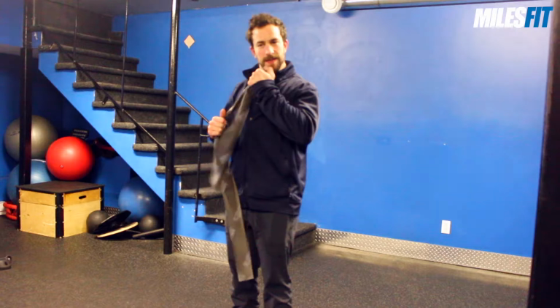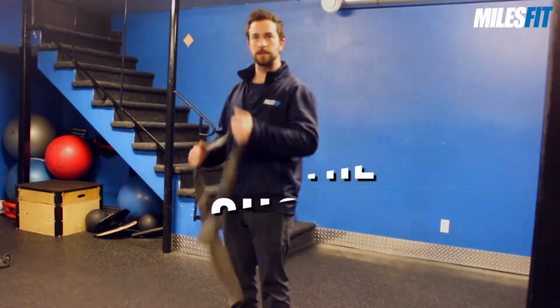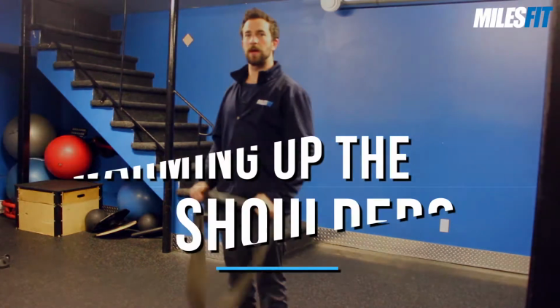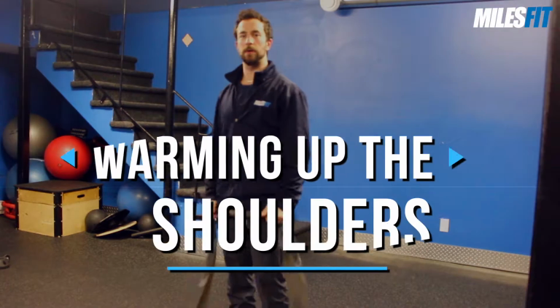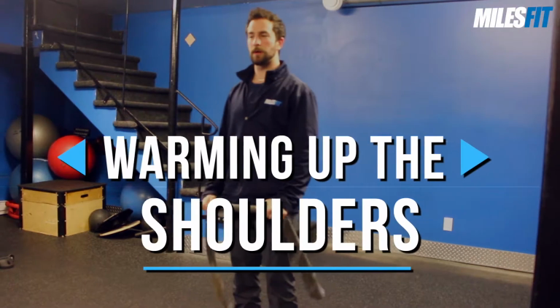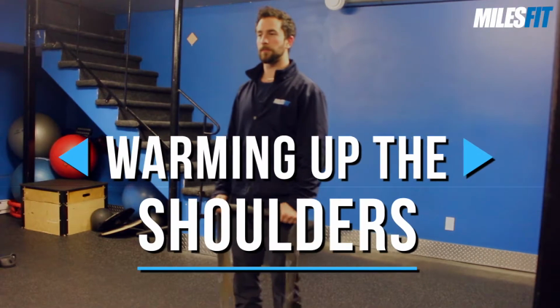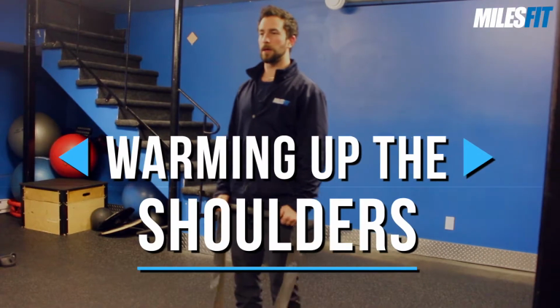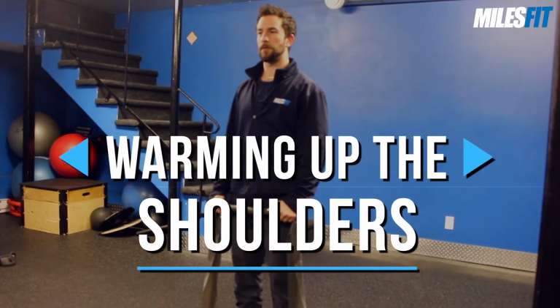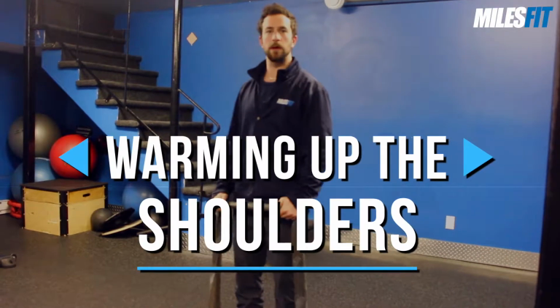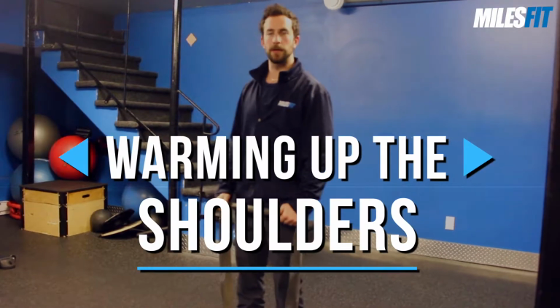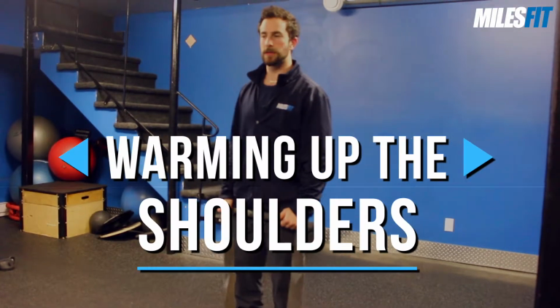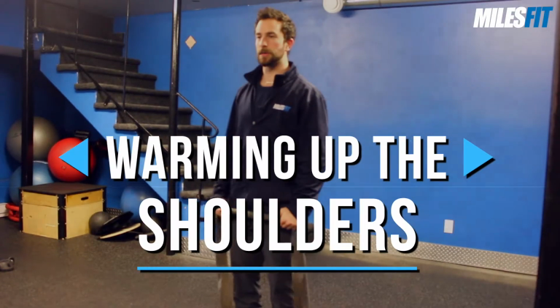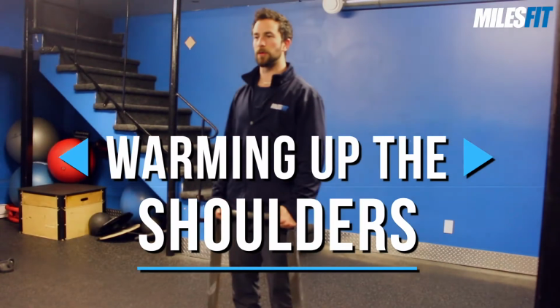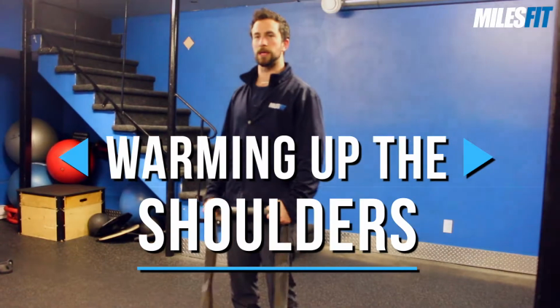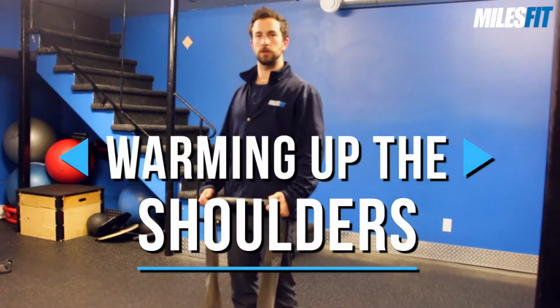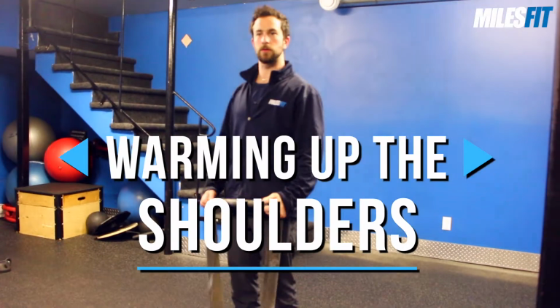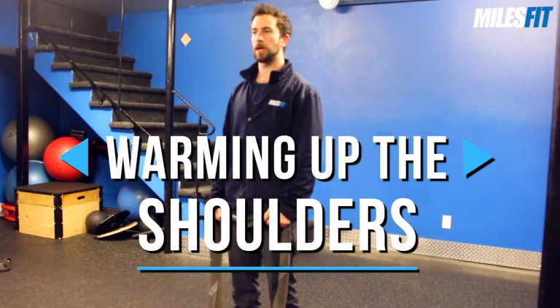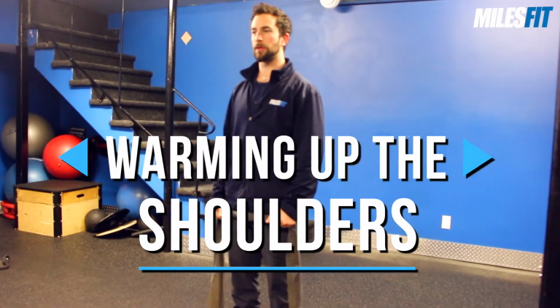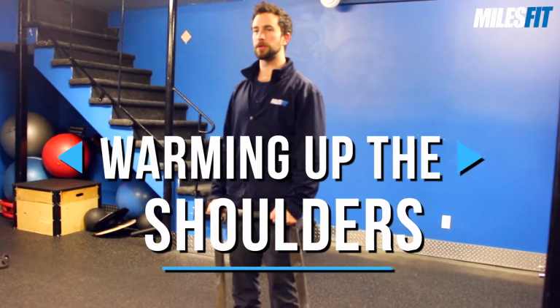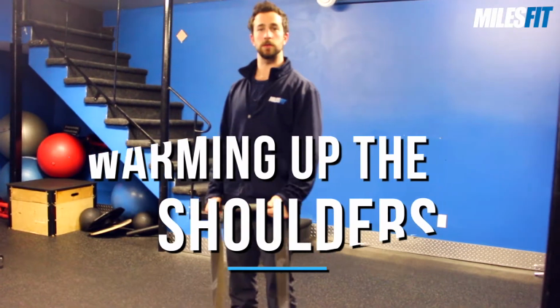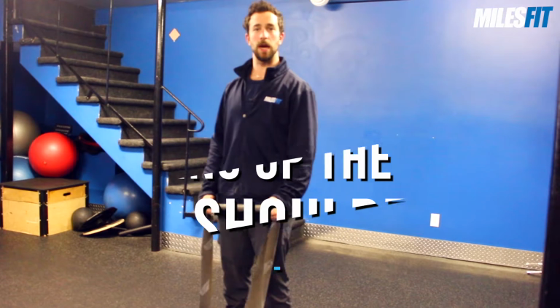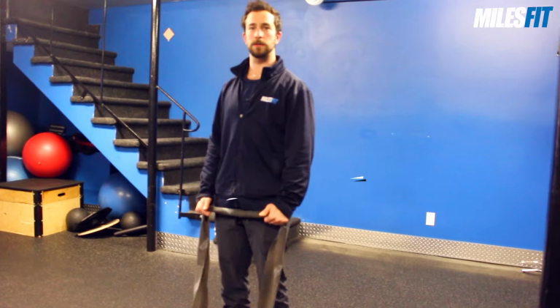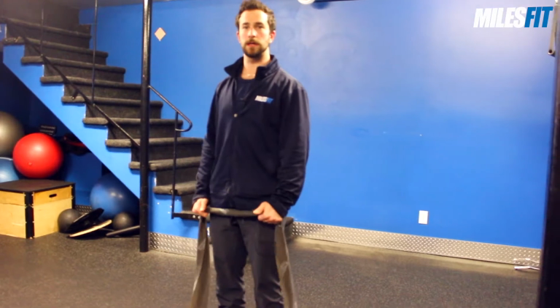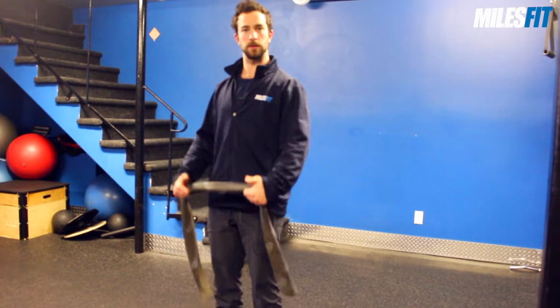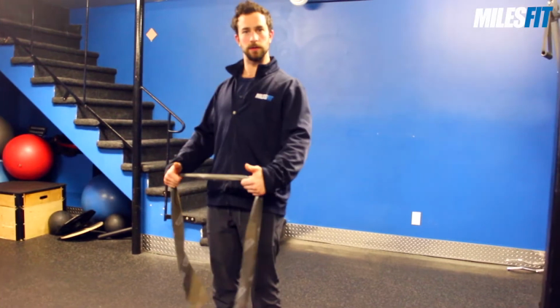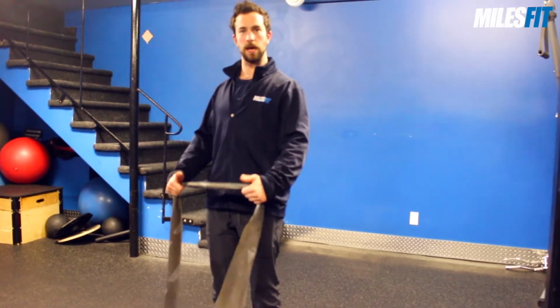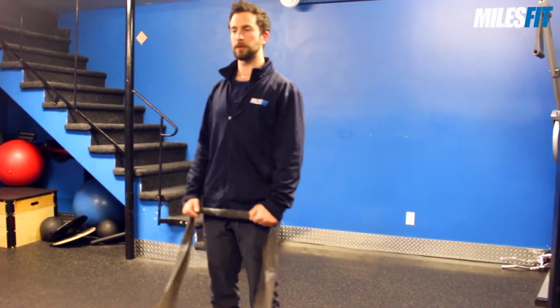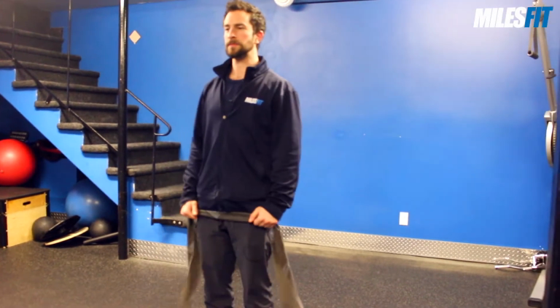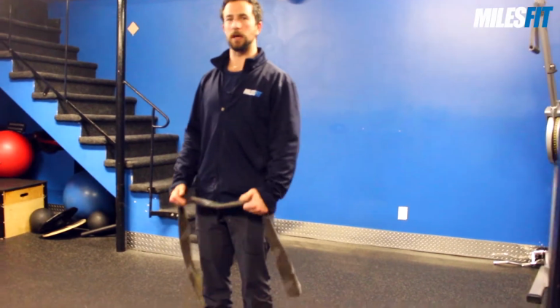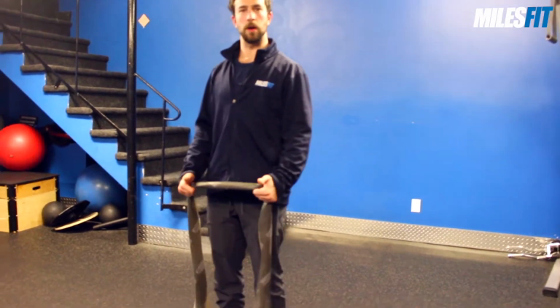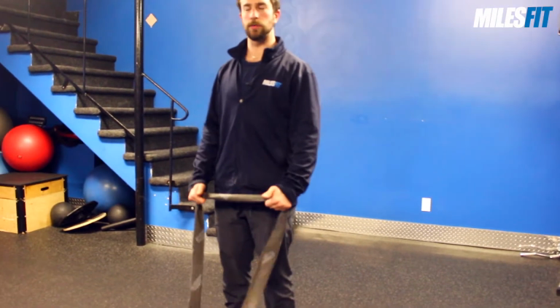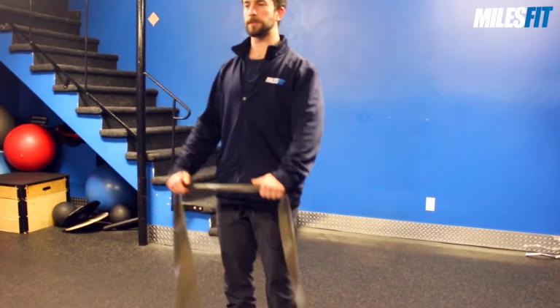This is the band pull apart. It's a very common exercise but great to get the shoulders warmed up, or just as a rehab exercise to strengthen the scapular and rhomboid region.